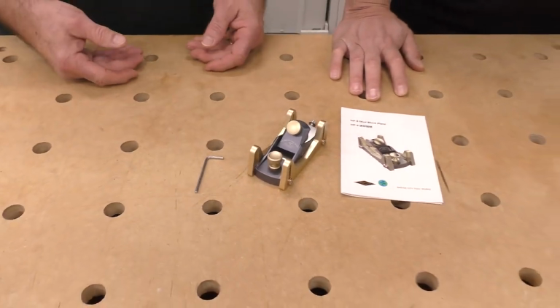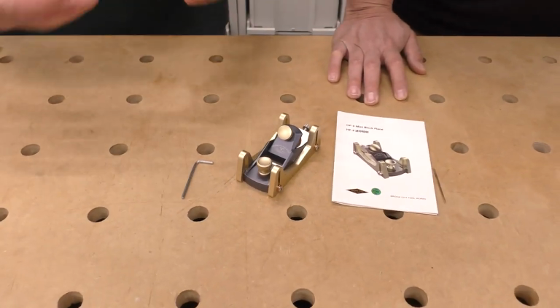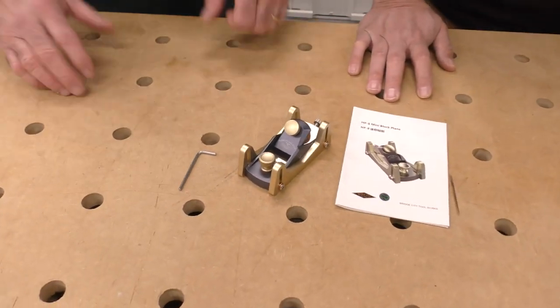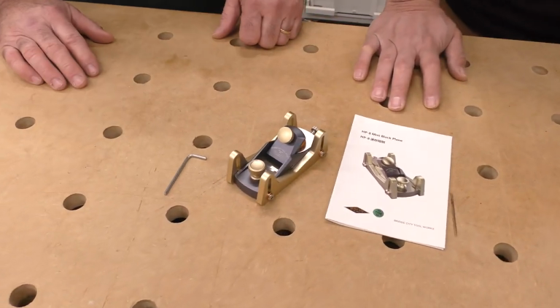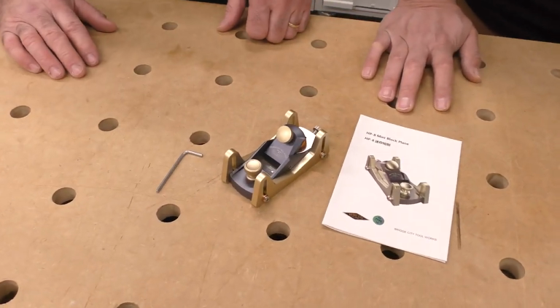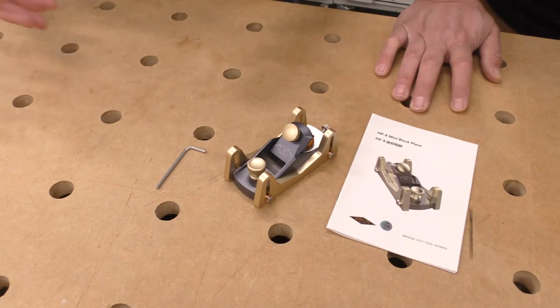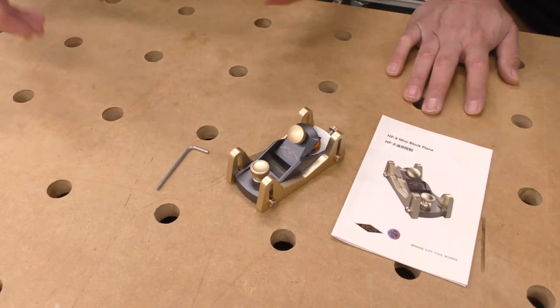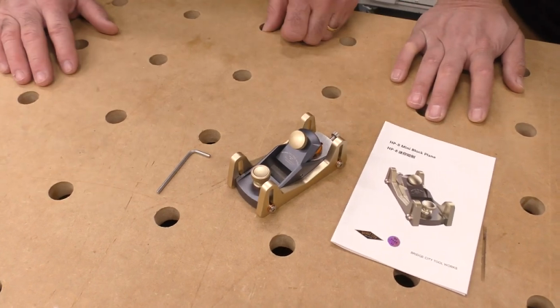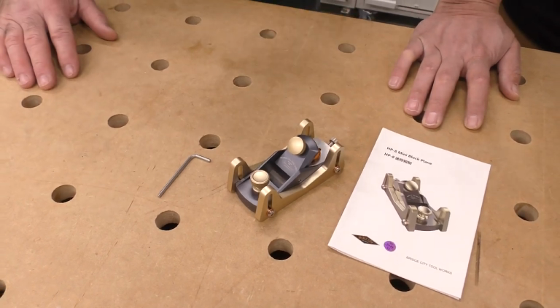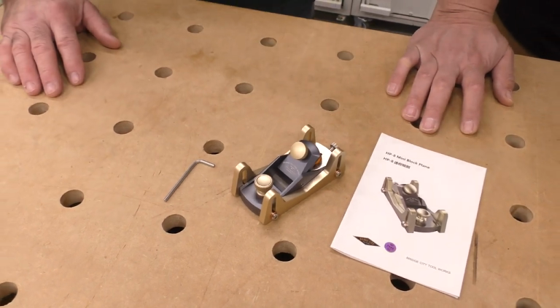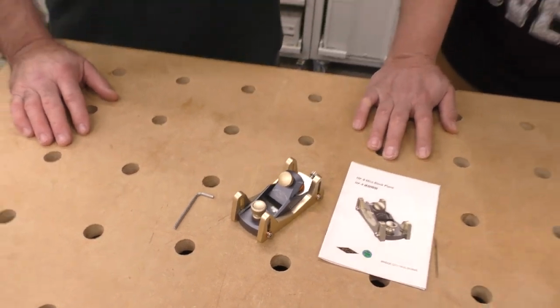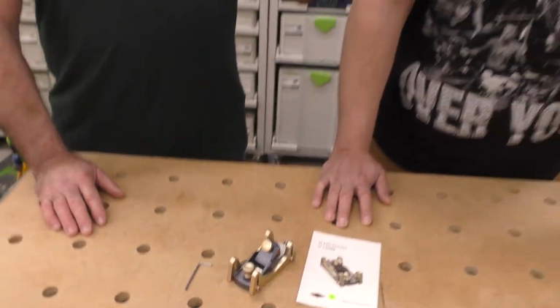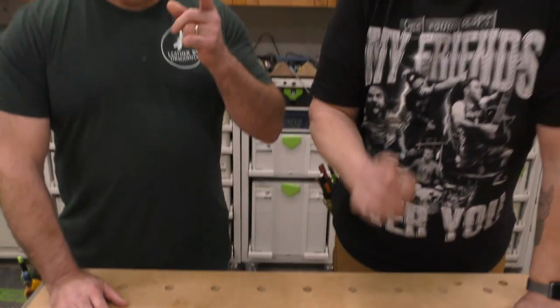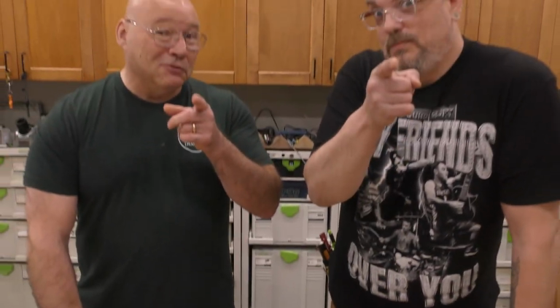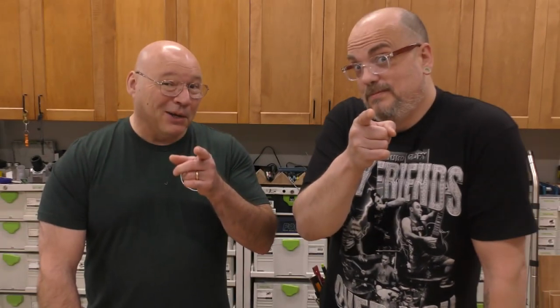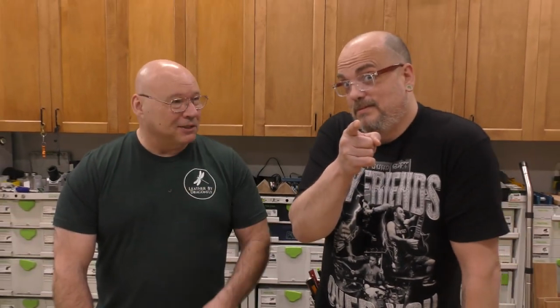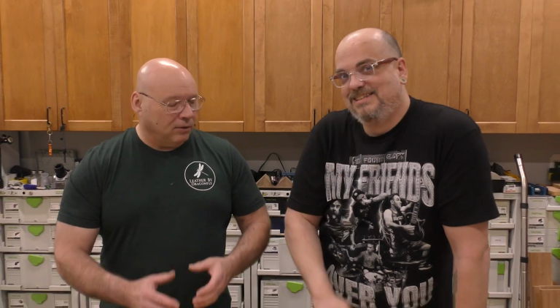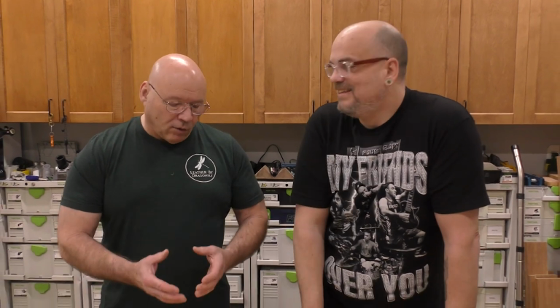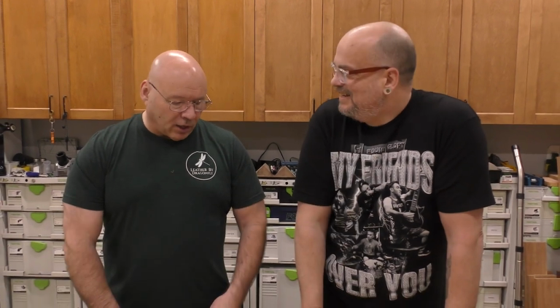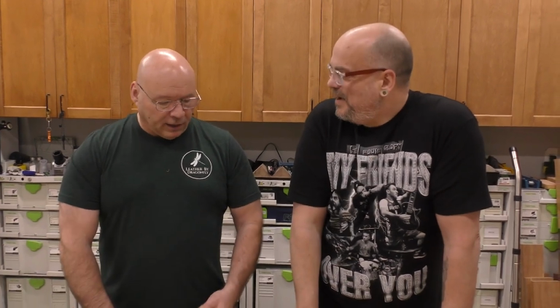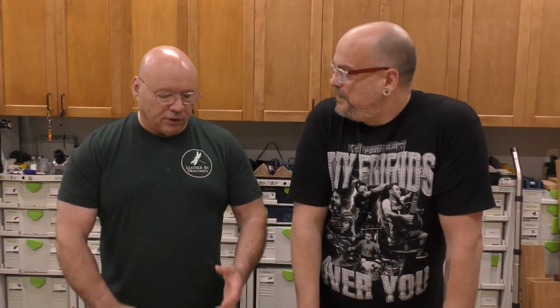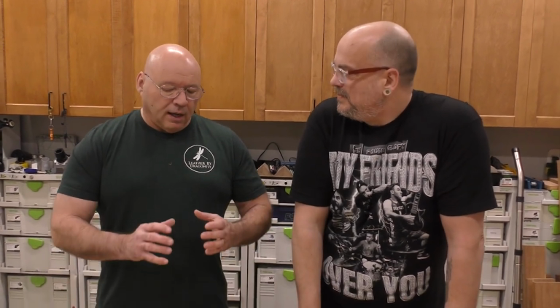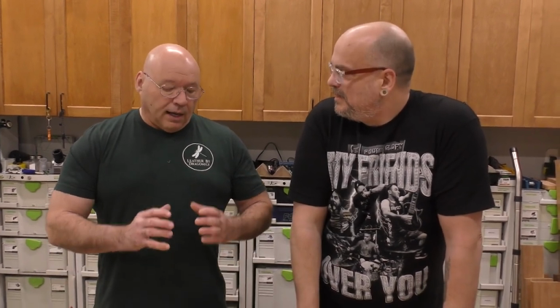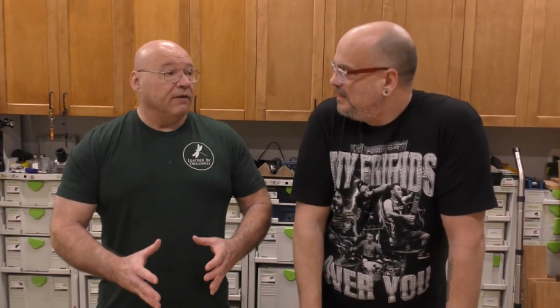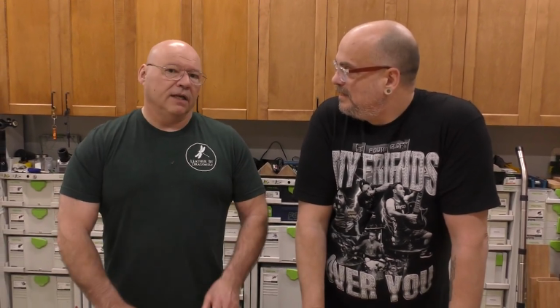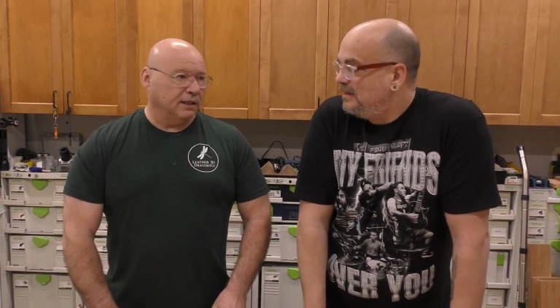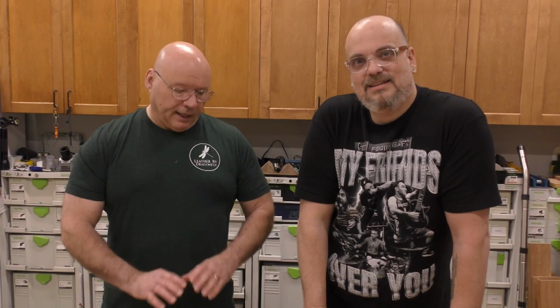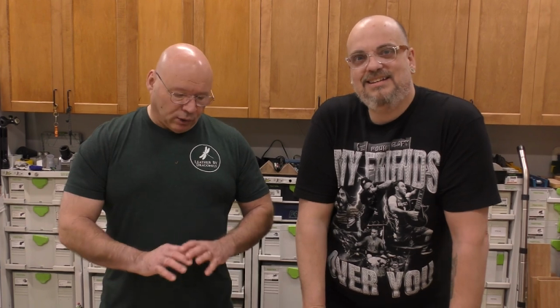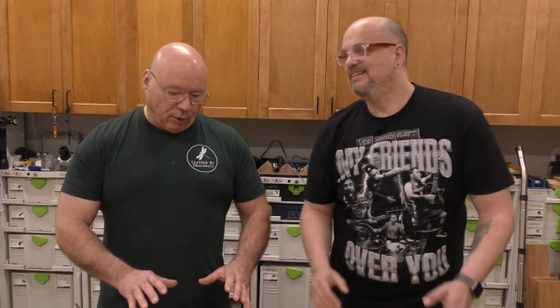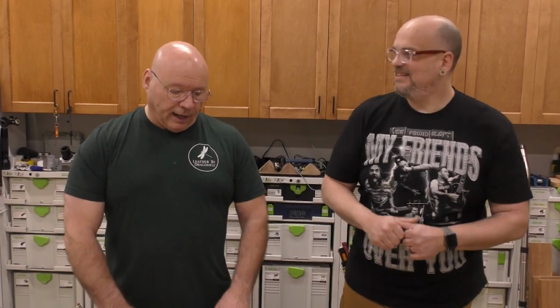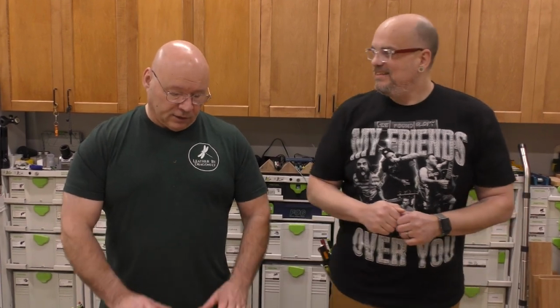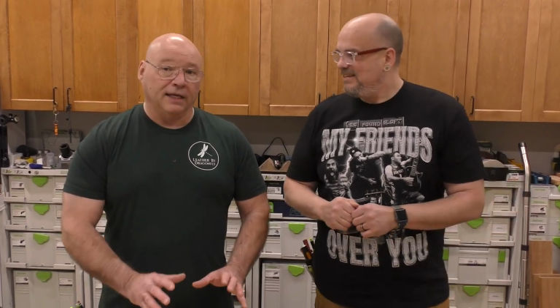Why did I get another block plane? I got too many of them already. You can never have too many block planes. We're going to go over this block plane and I'll show you how innovative it is, because I am just blown away by how this is put together.